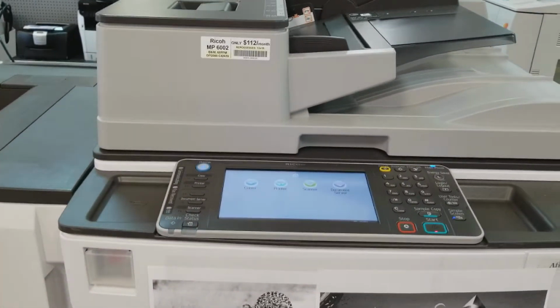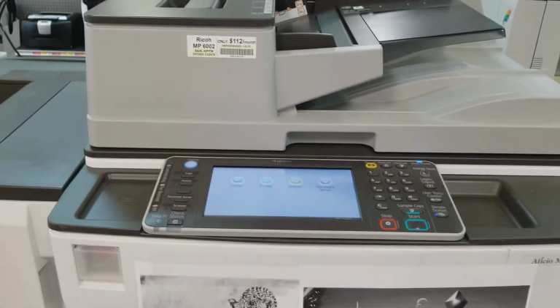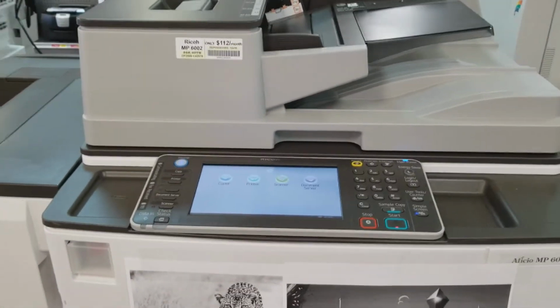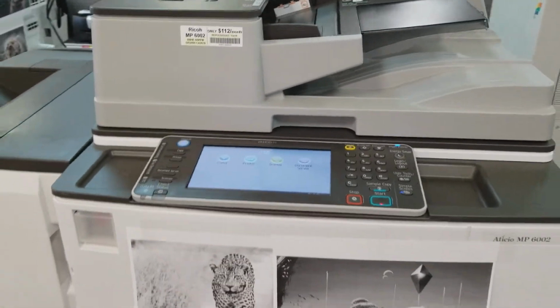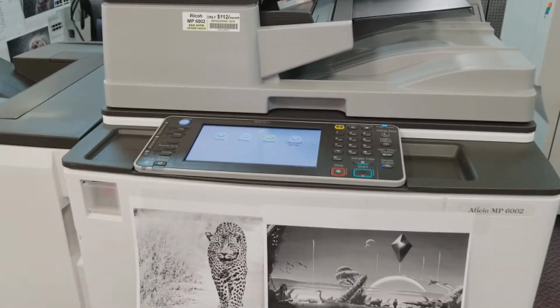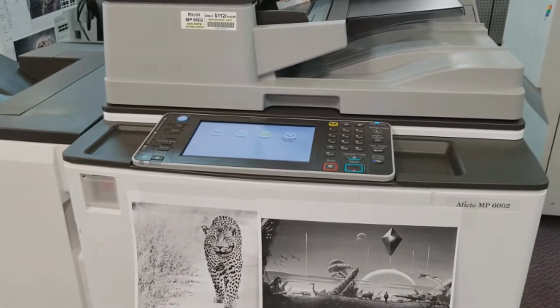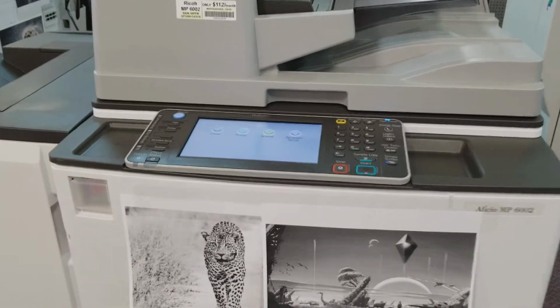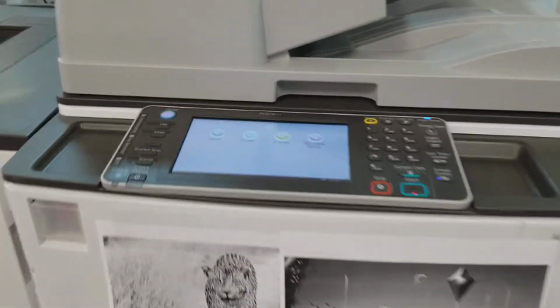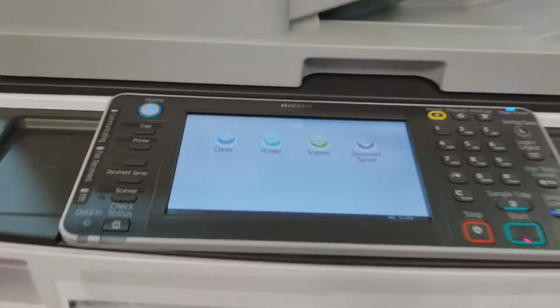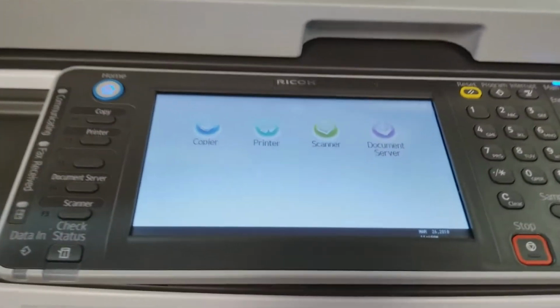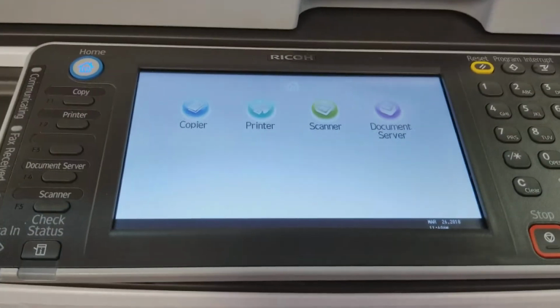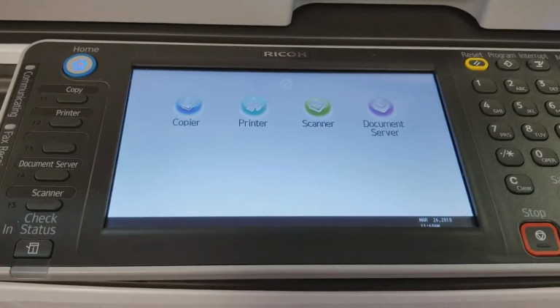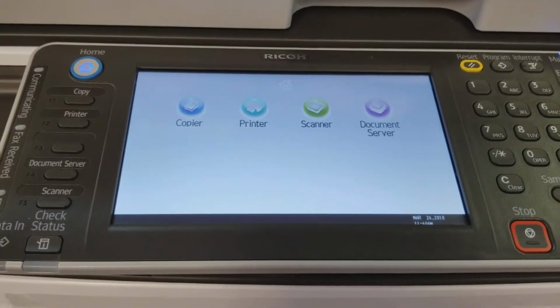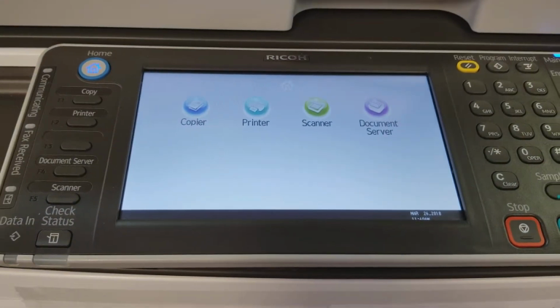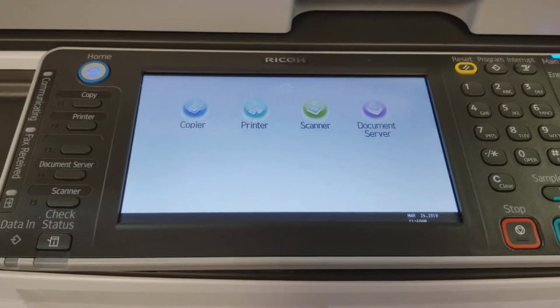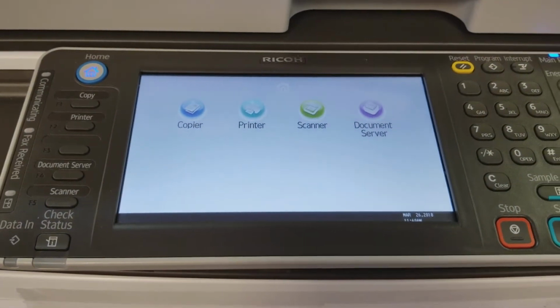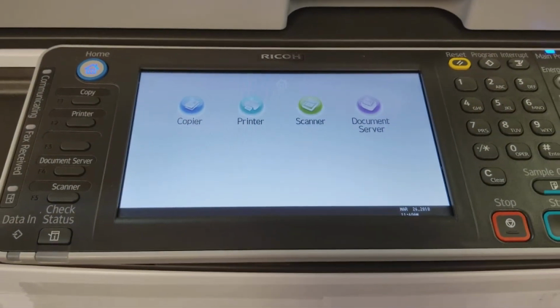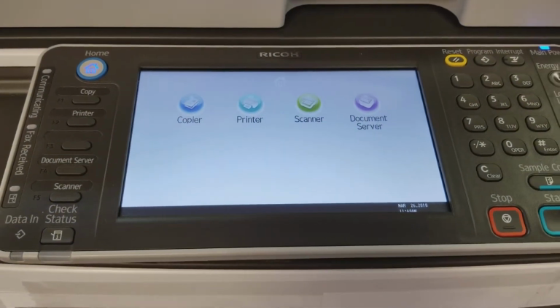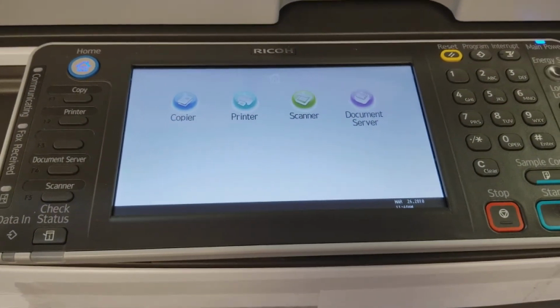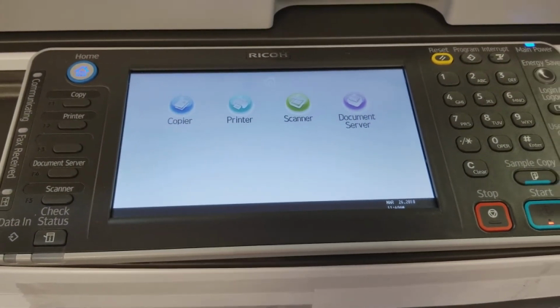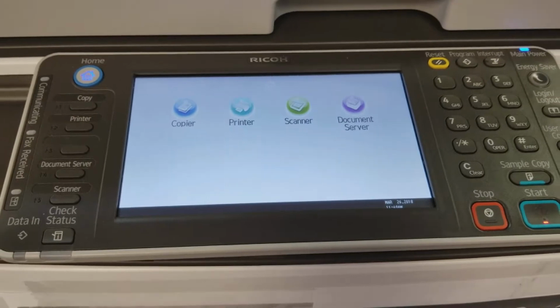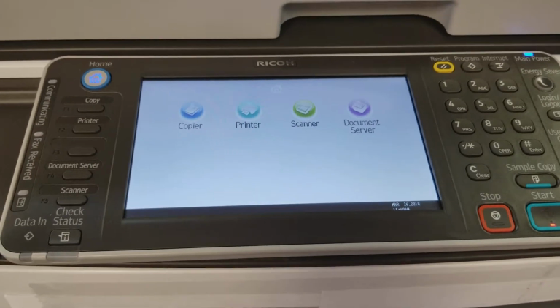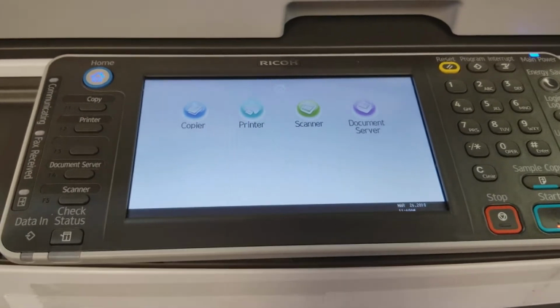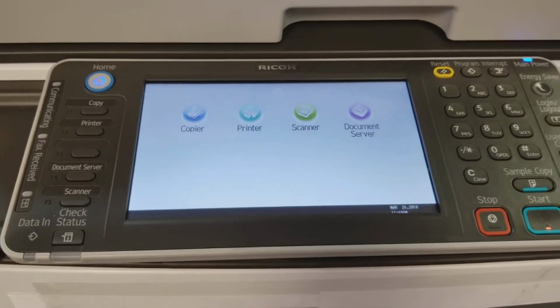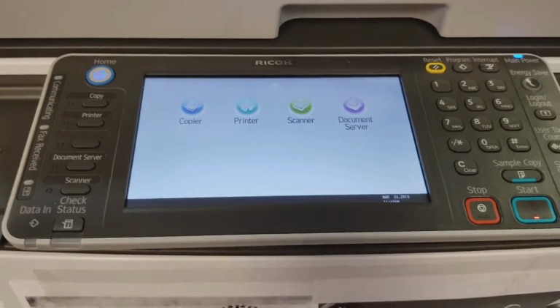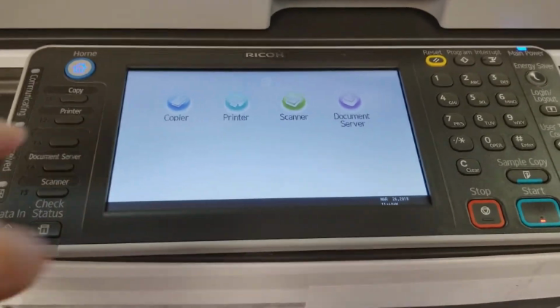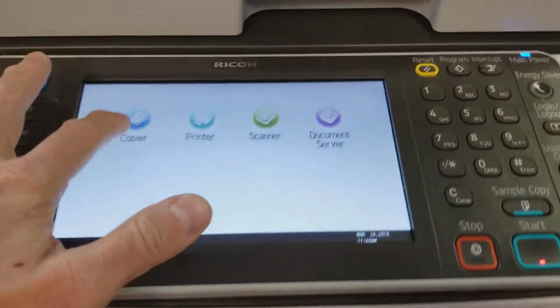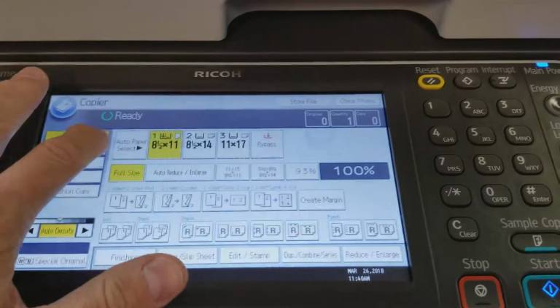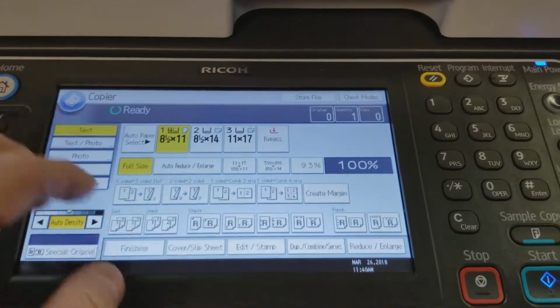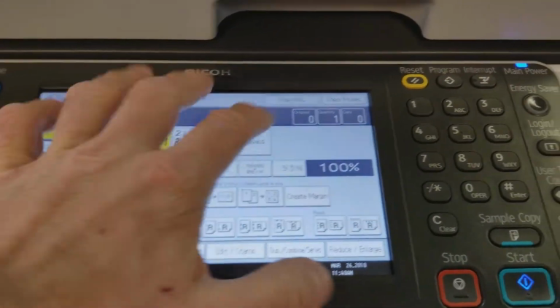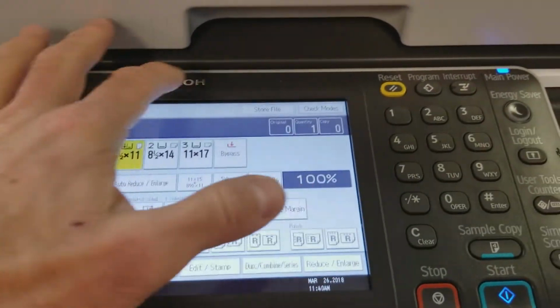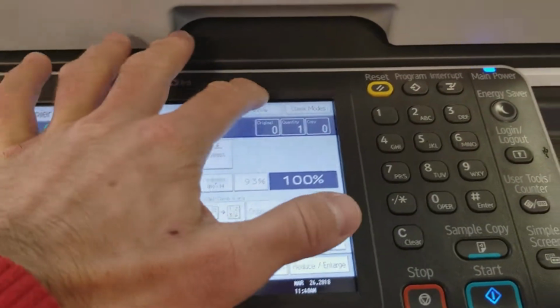A beautiful machine. You can see it is on right now, so you can see the control panel. It's an LCD touchscreen — very responsive.